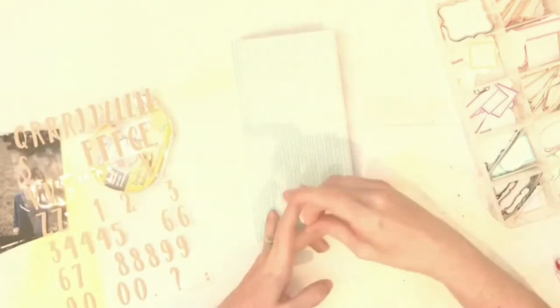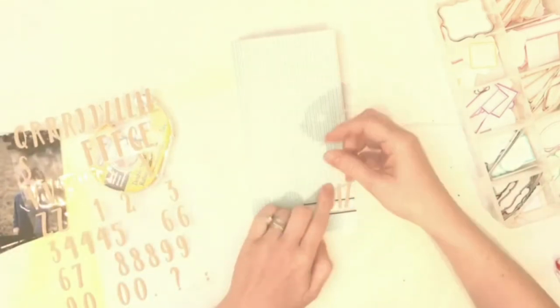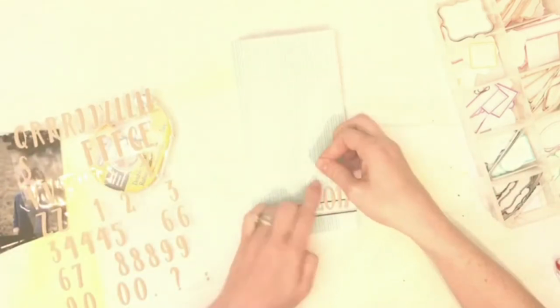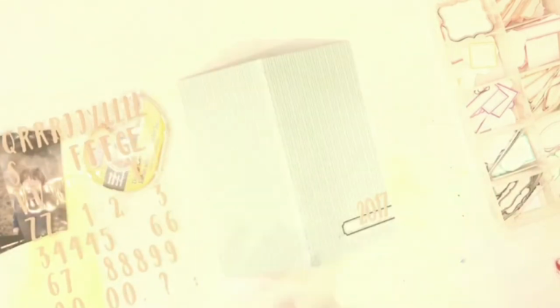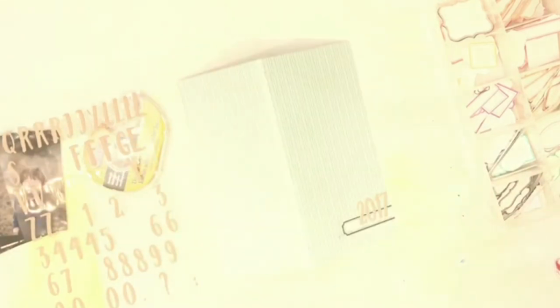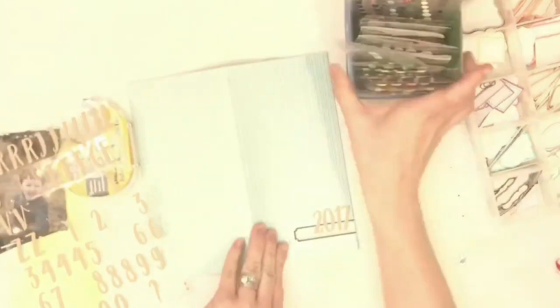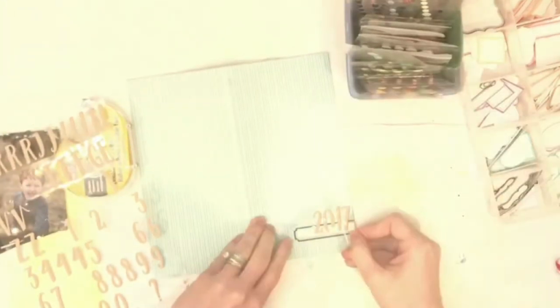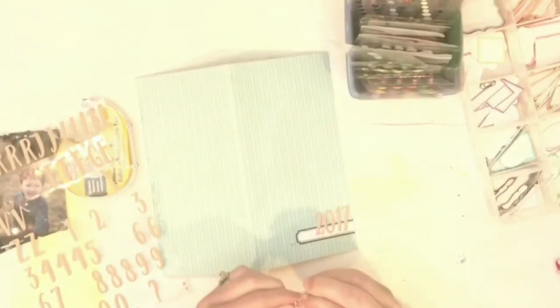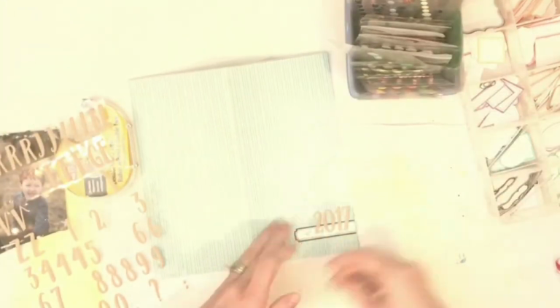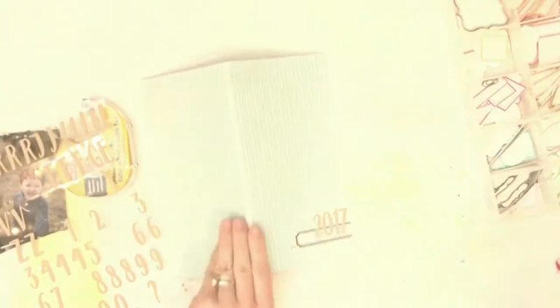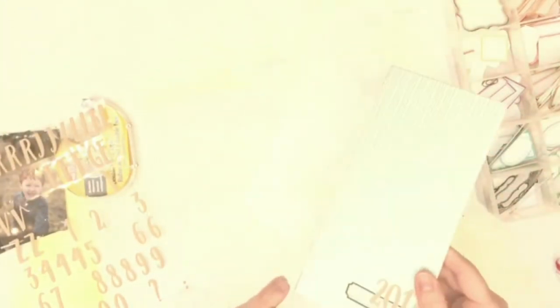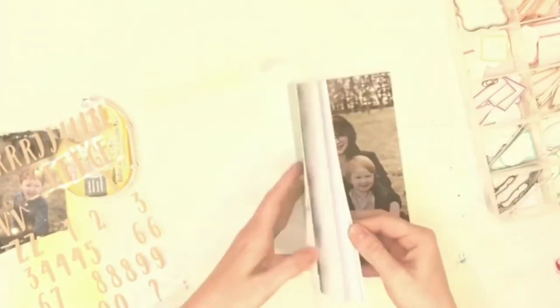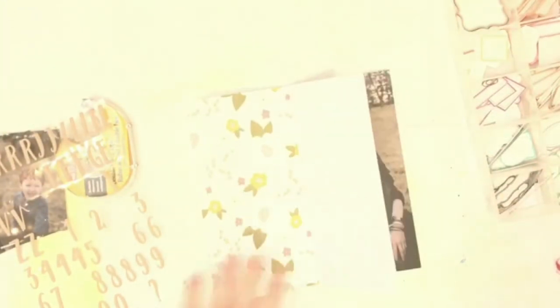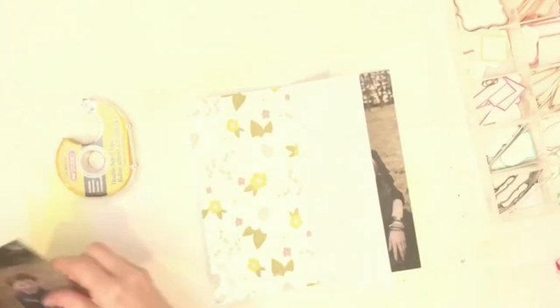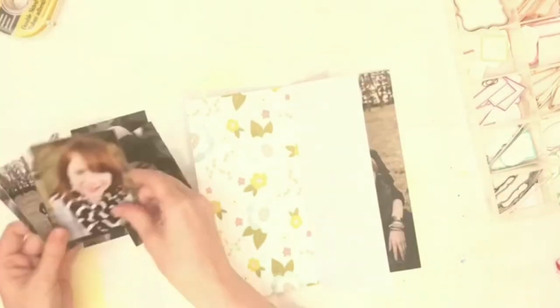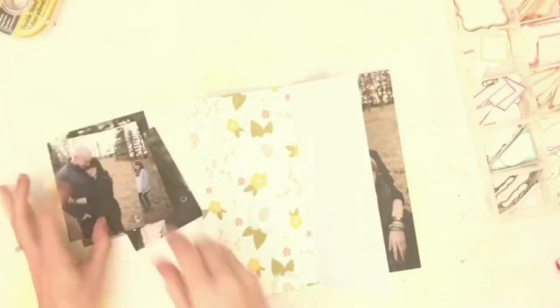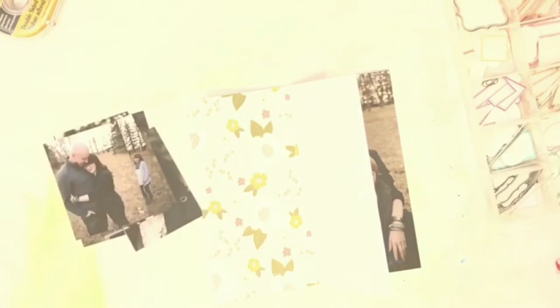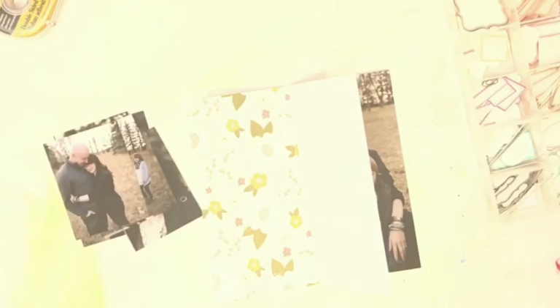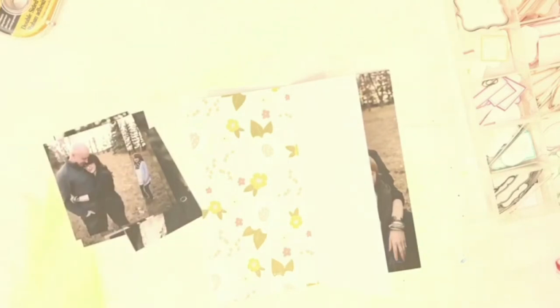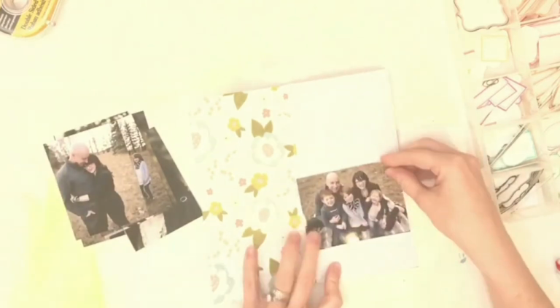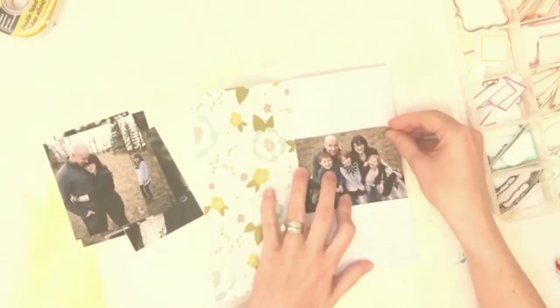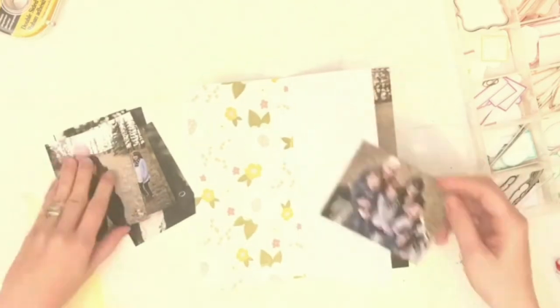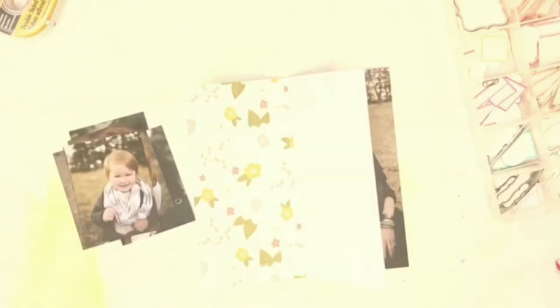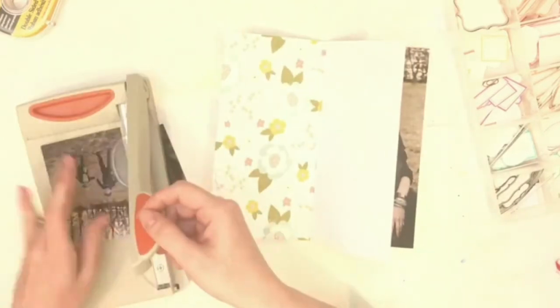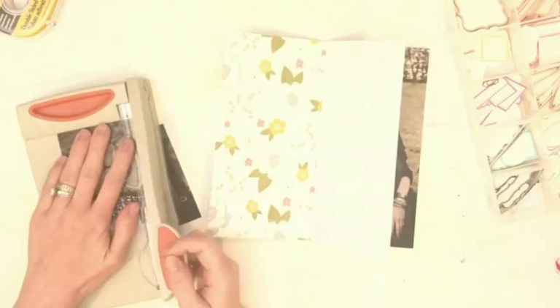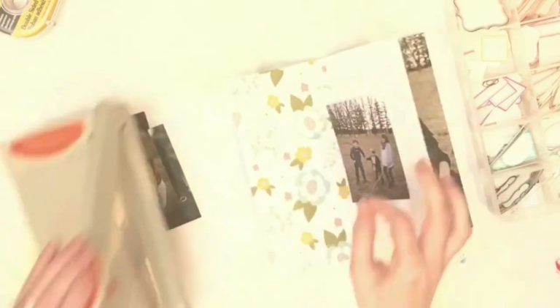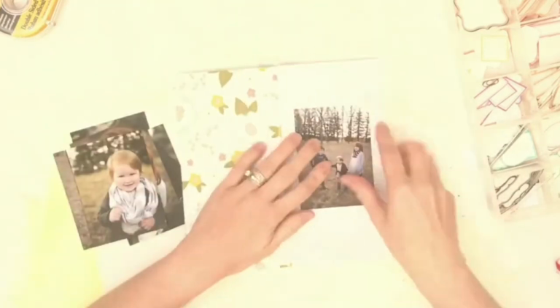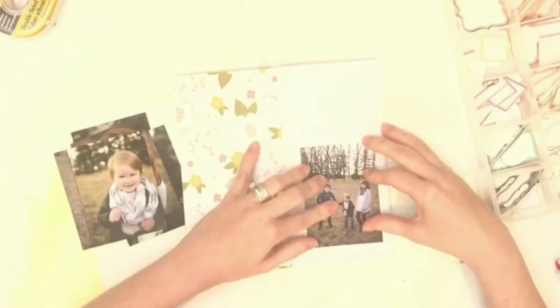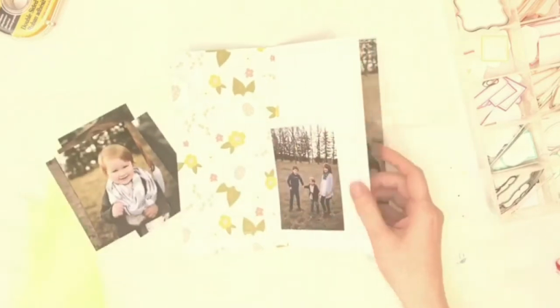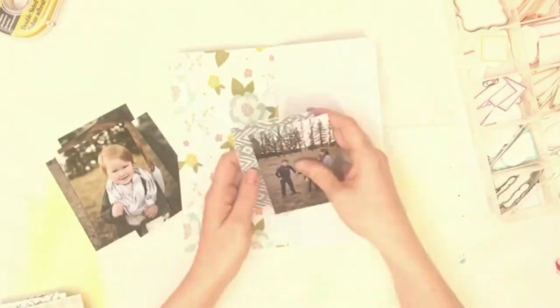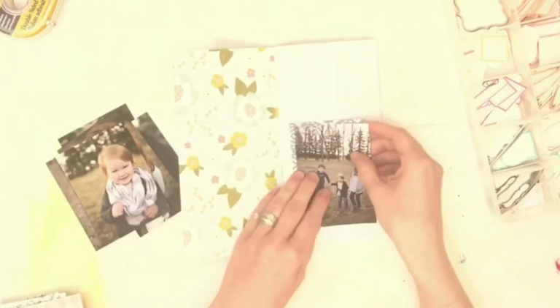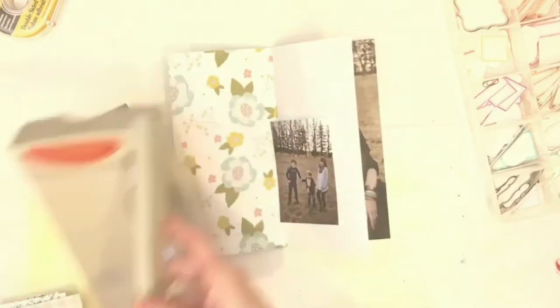Then I'm moving to the title page. I wanted to keep it pretty simple. I'm using a label, and then I'm using these cute little puffy alphabets from Felicity Jane's Willow kit, and then I just did a little tiny bit of stitching along the bottom just to add a little bit more detail.